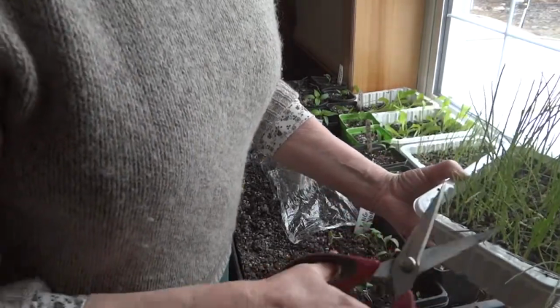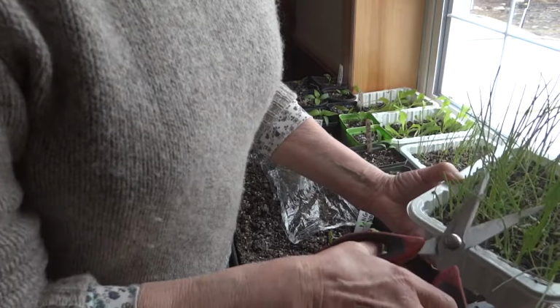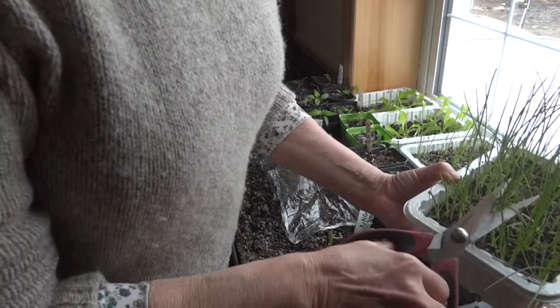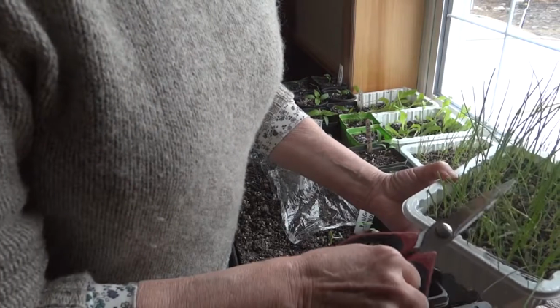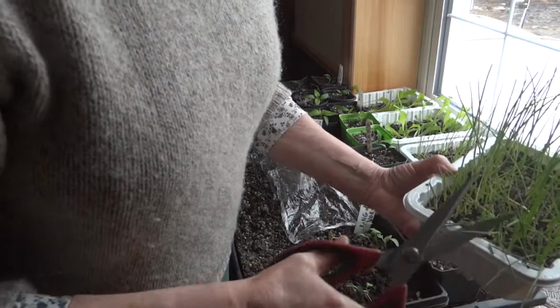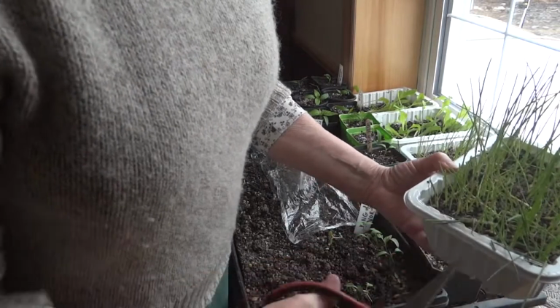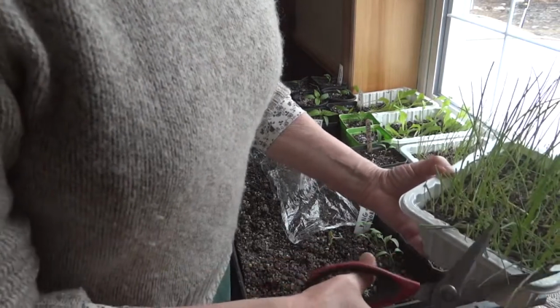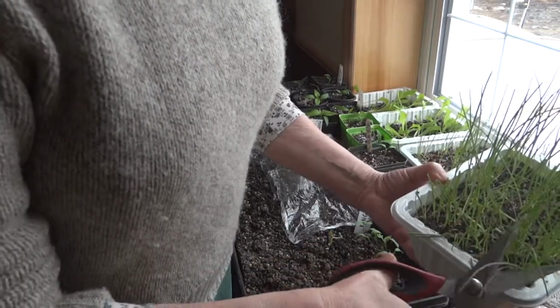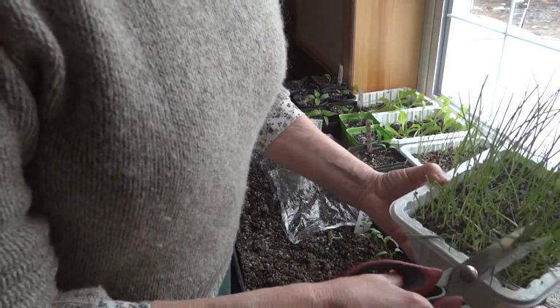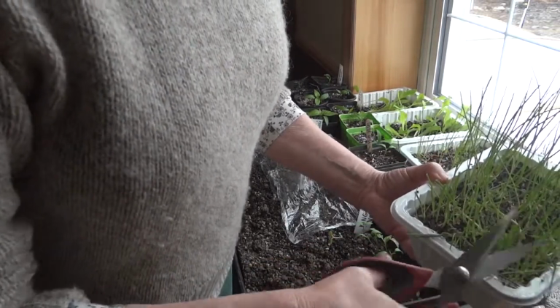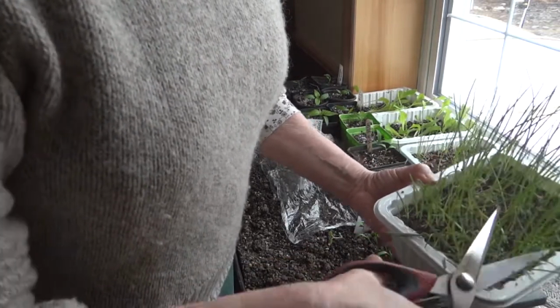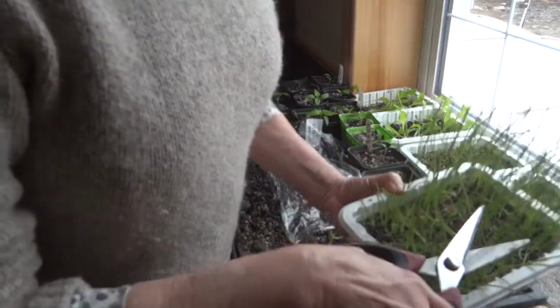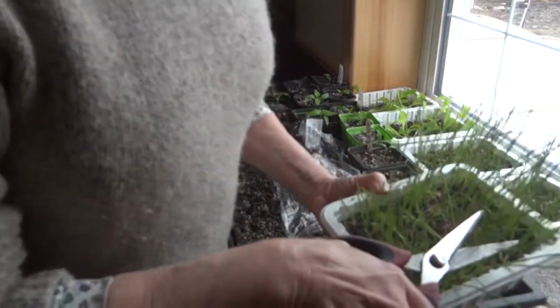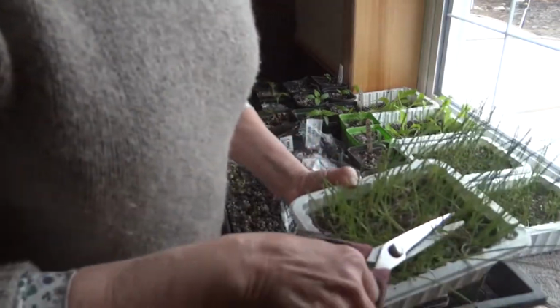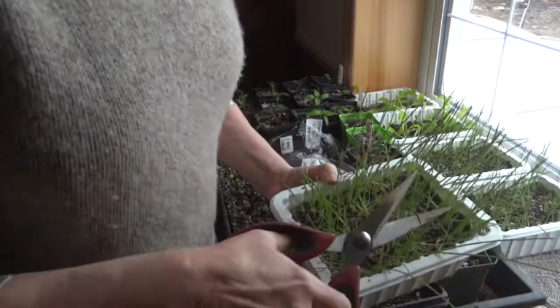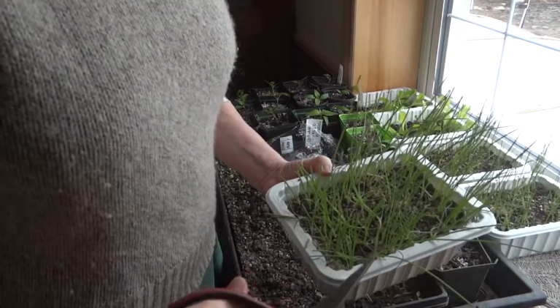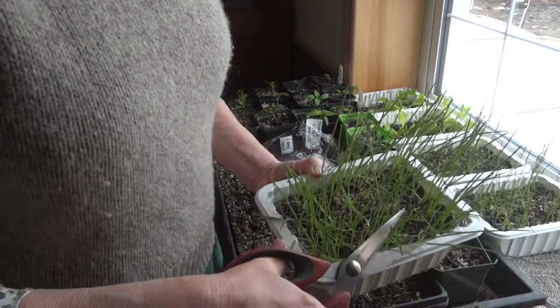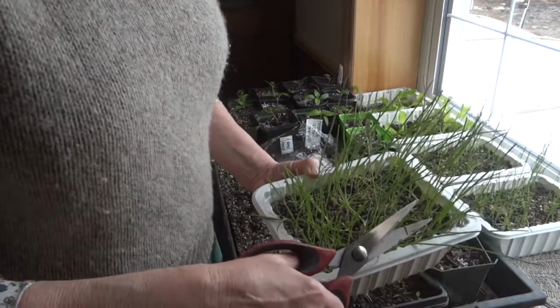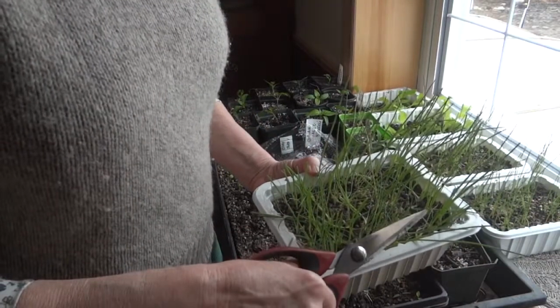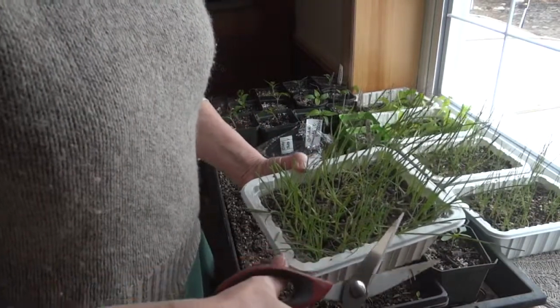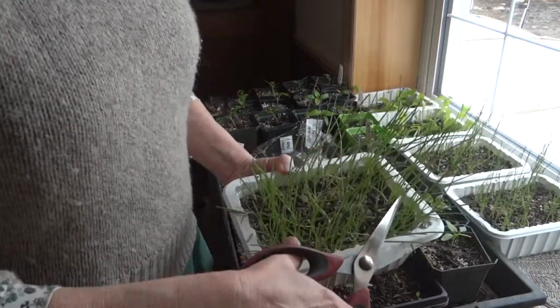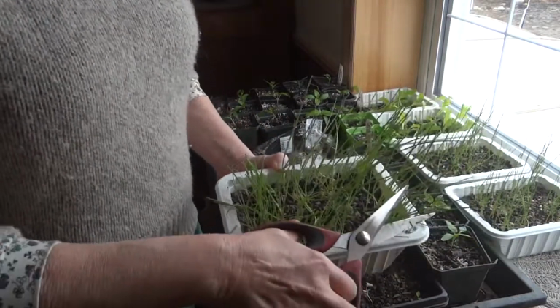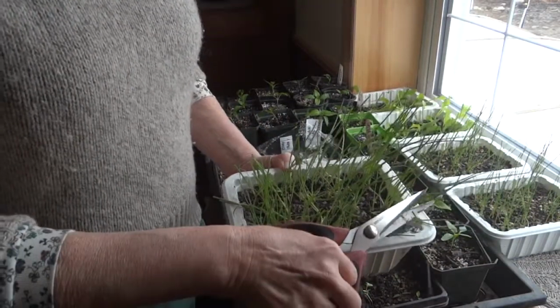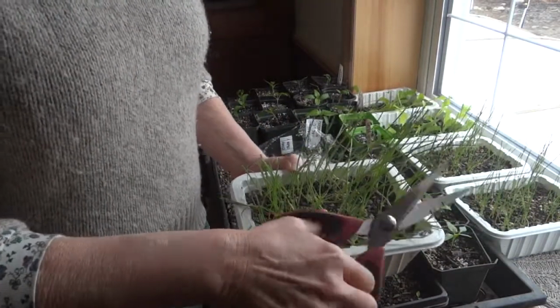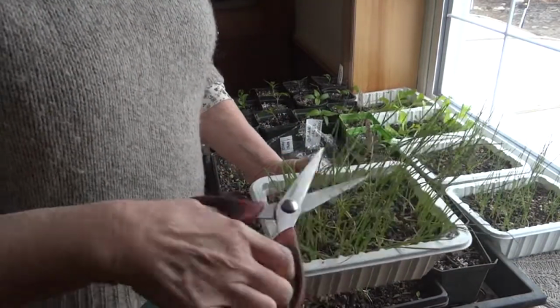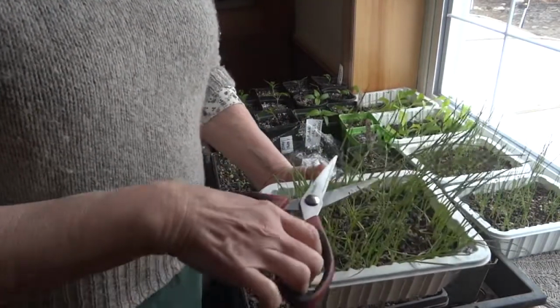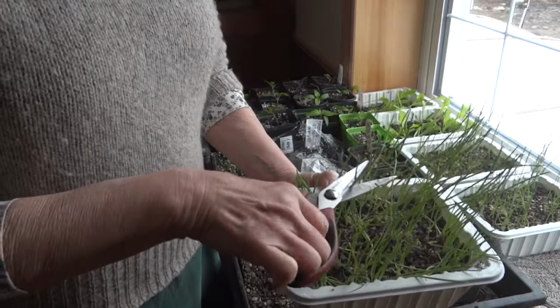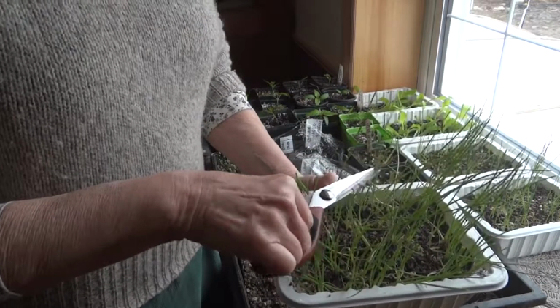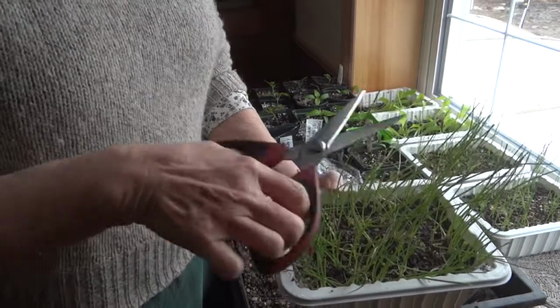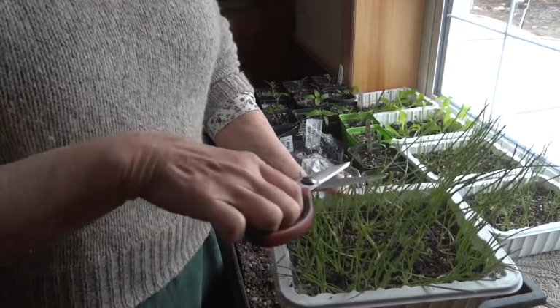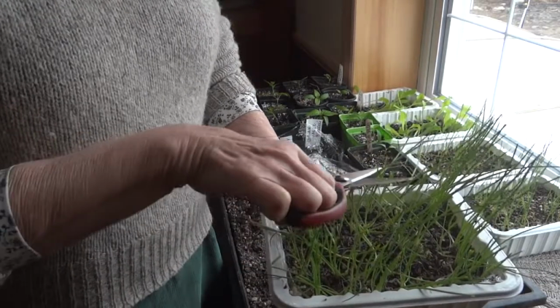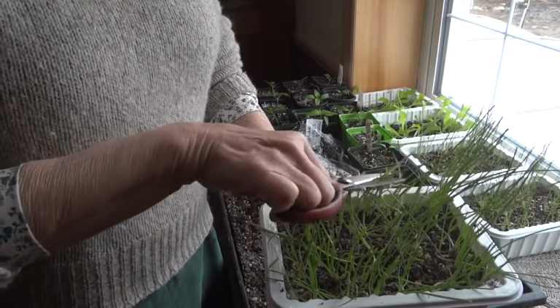So I'm just going to trim these off, and then I'll do my two trays of leeks, and the gardening chores for the day will be done.